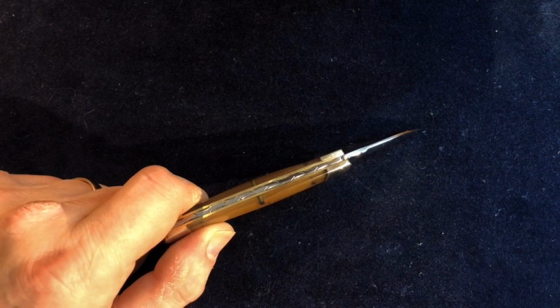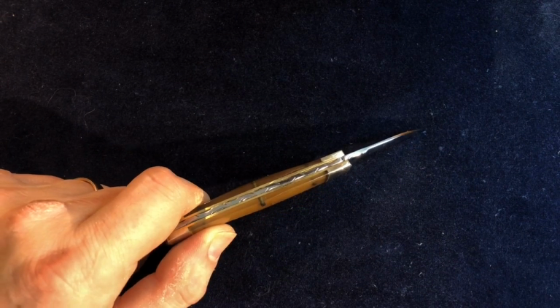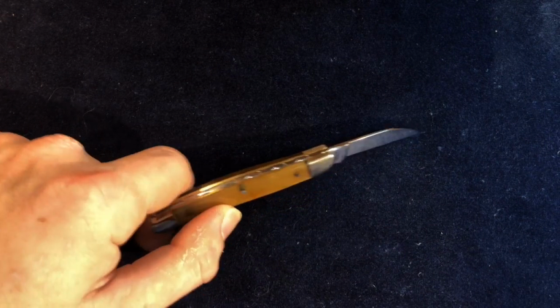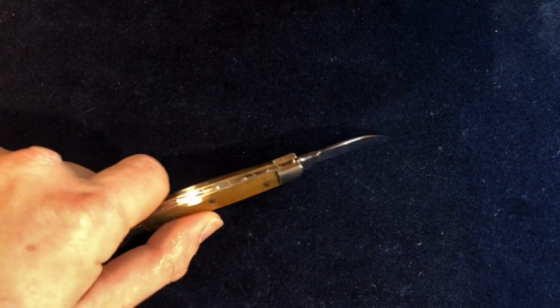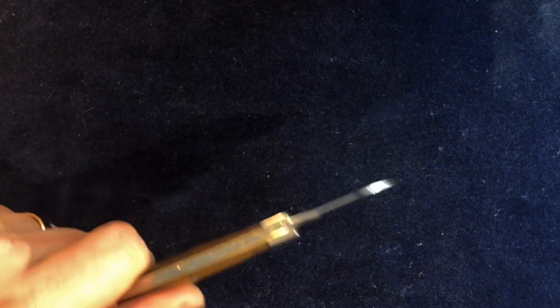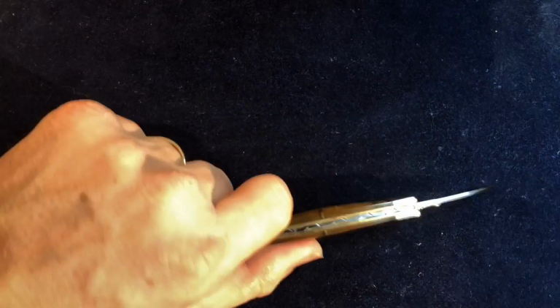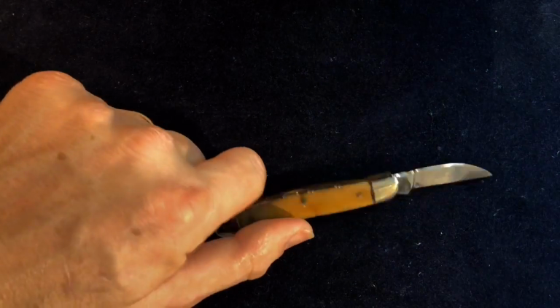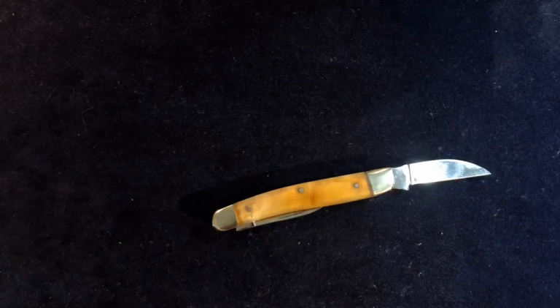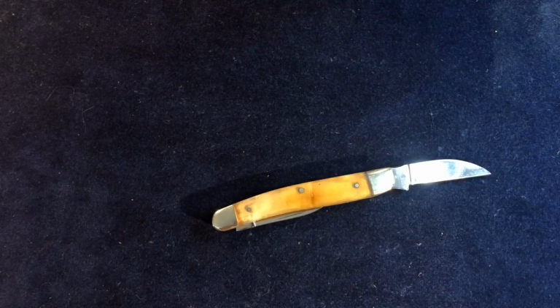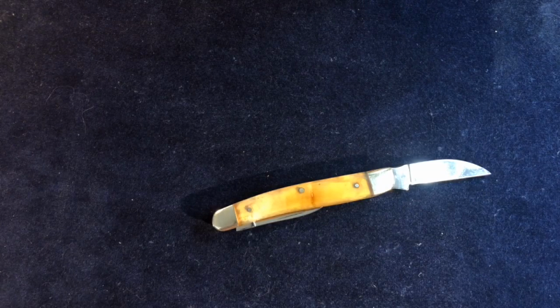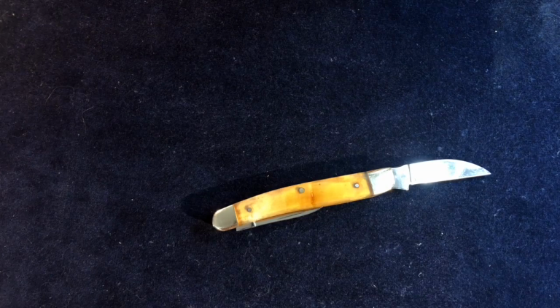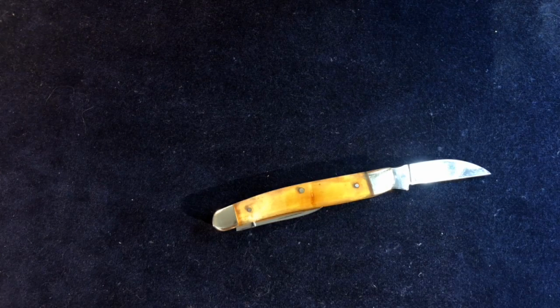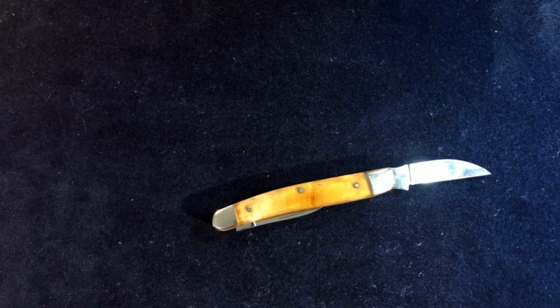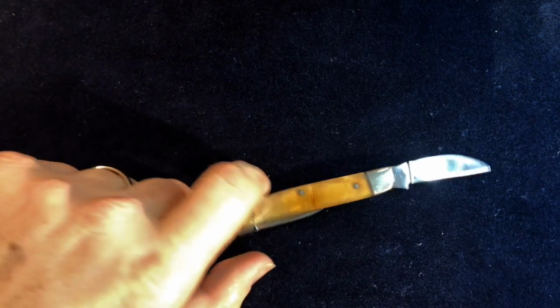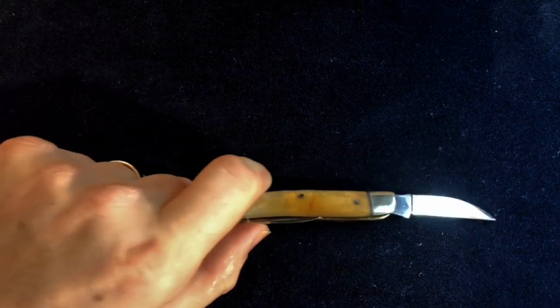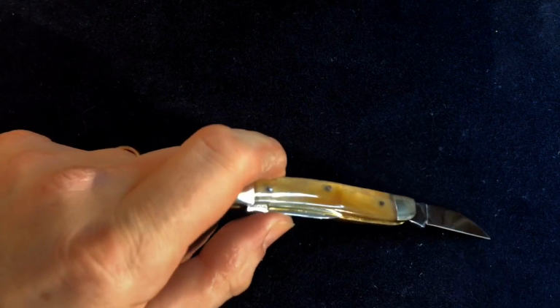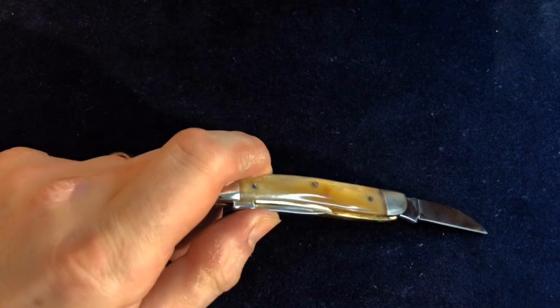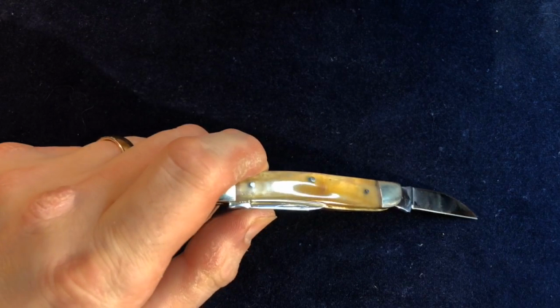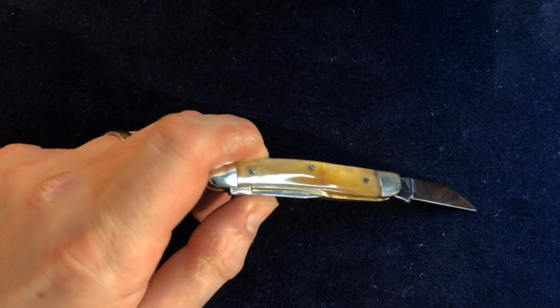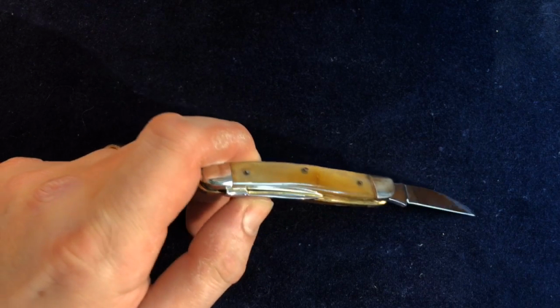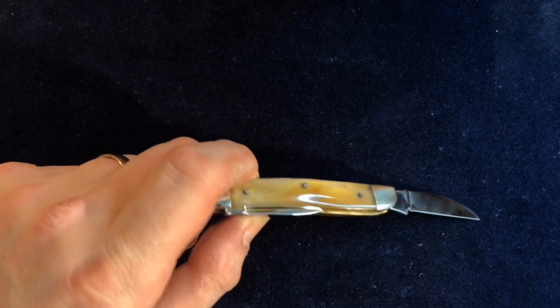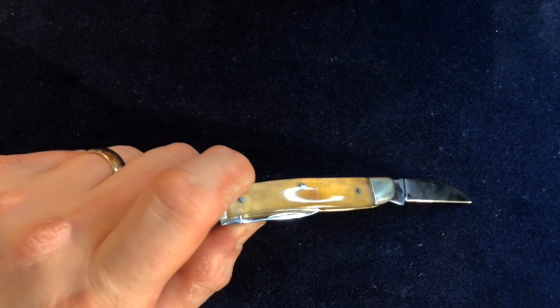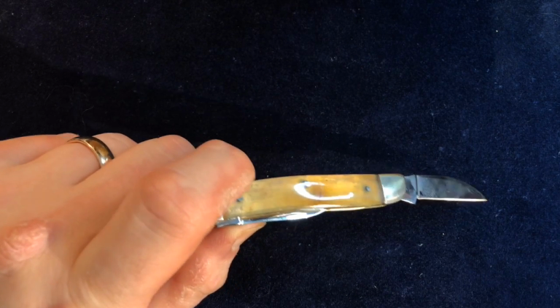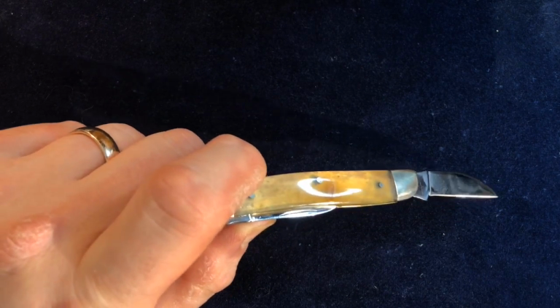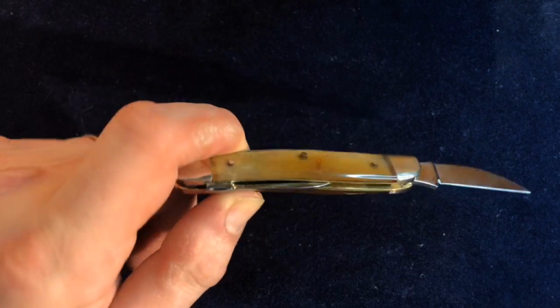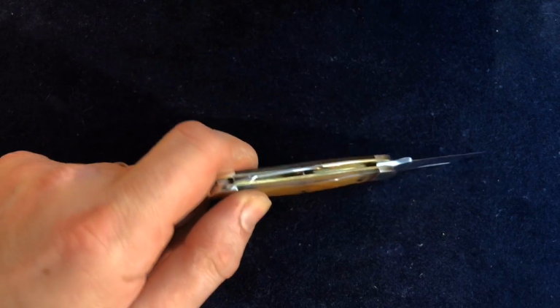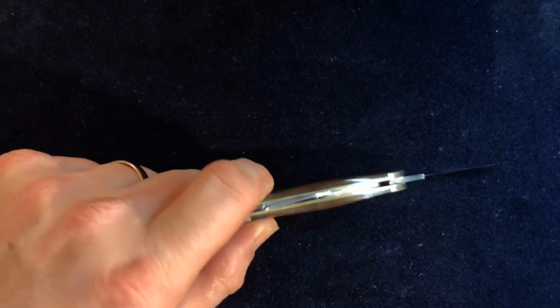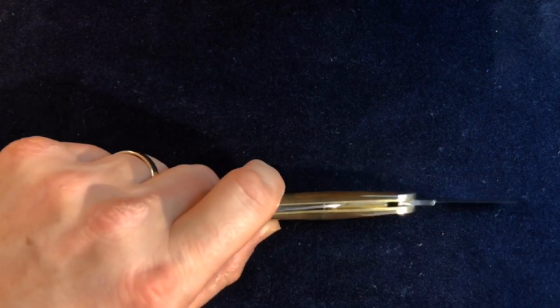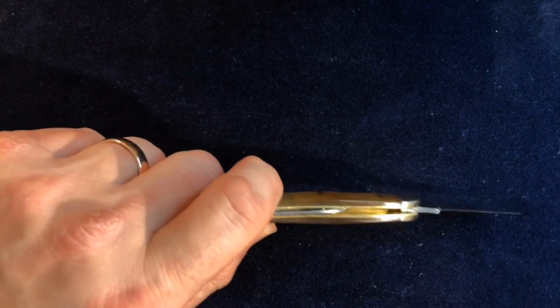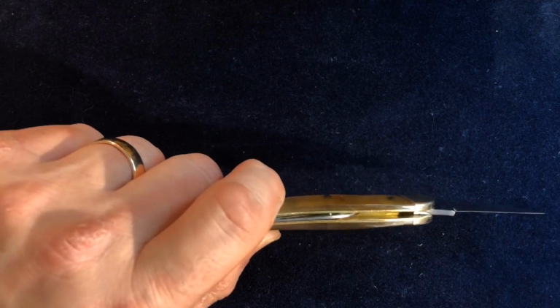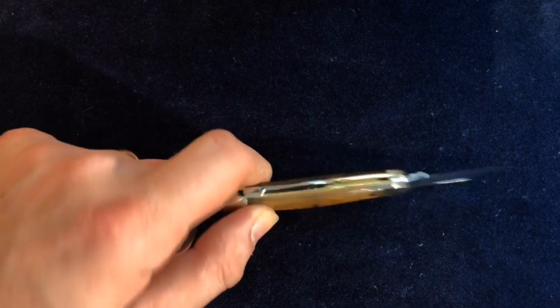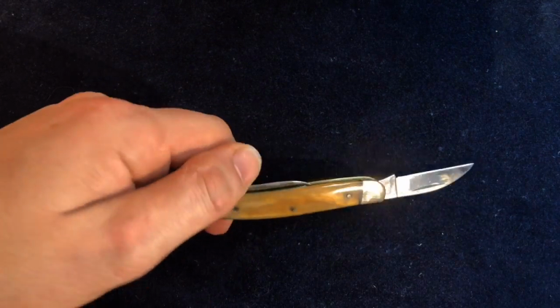I ended up picking one semi-randomly — even though they changed the rhyme to 'catch a tigger by the toe,' apparently it can still get you into trouble in the UK nowadays. So I just picked one.